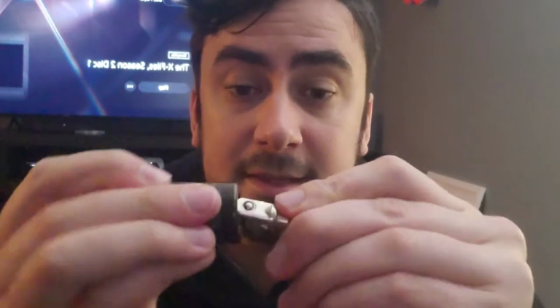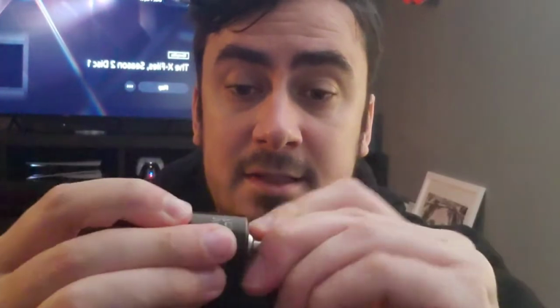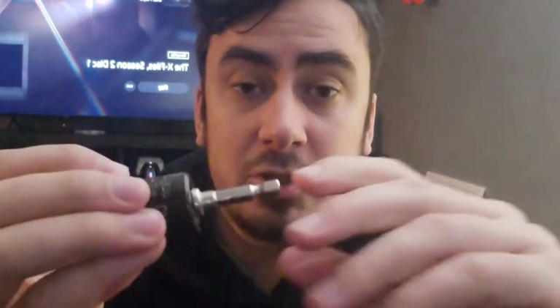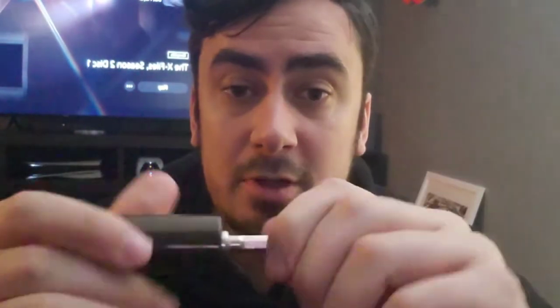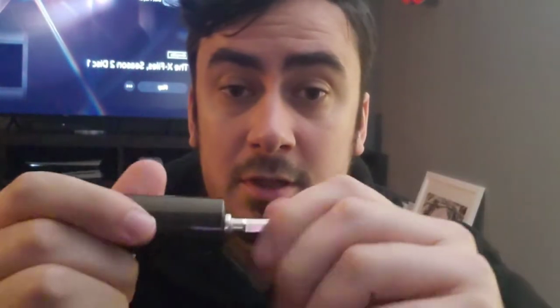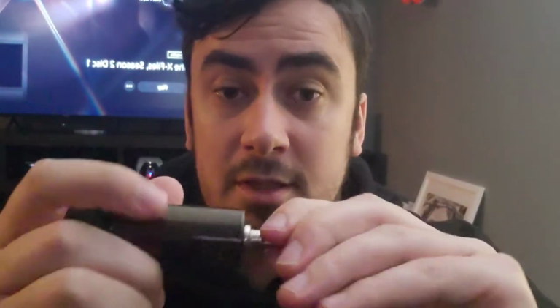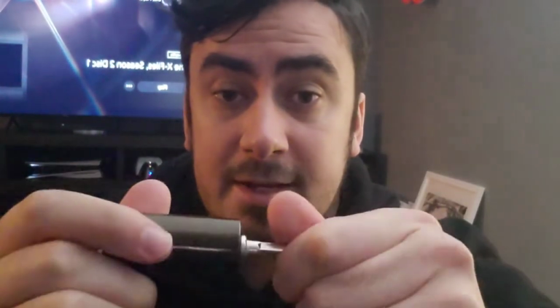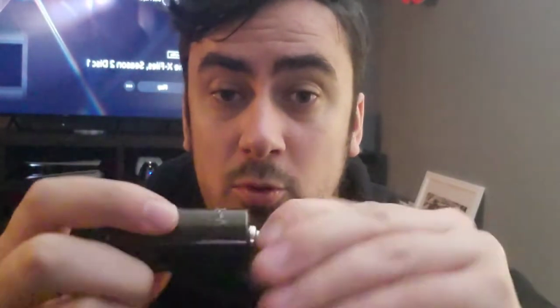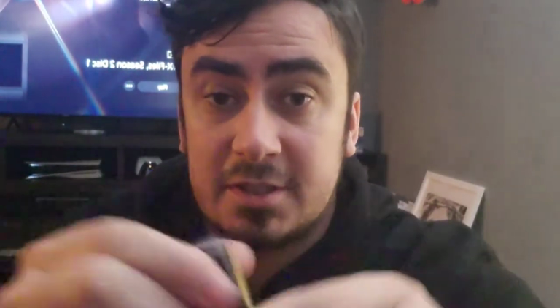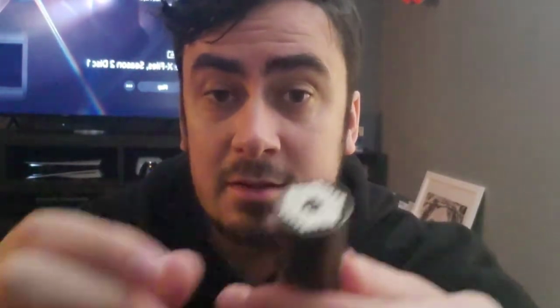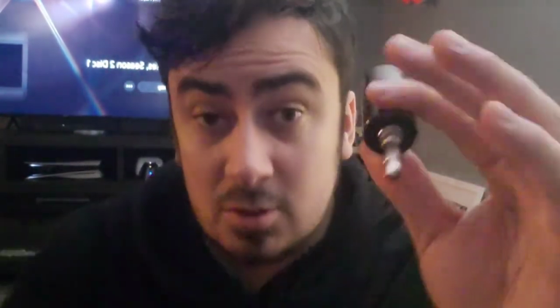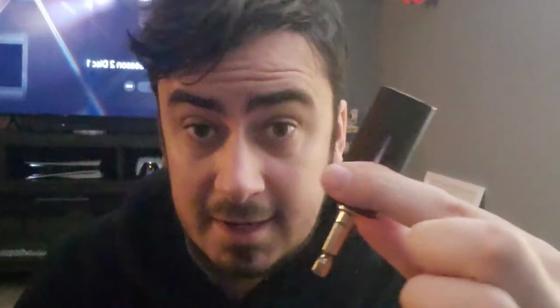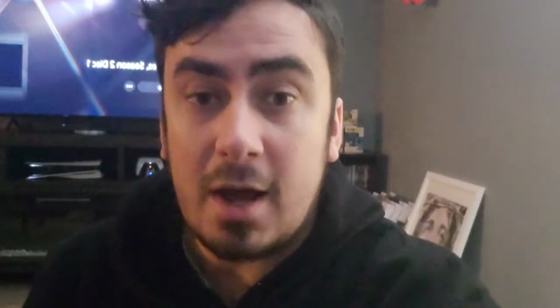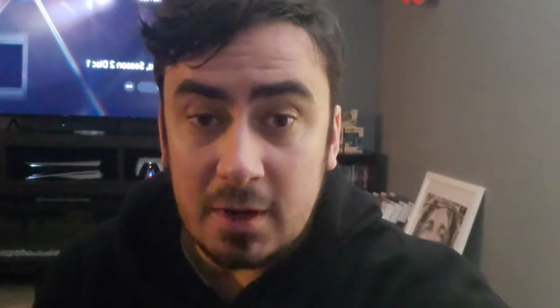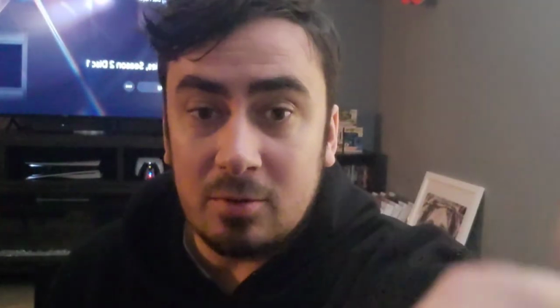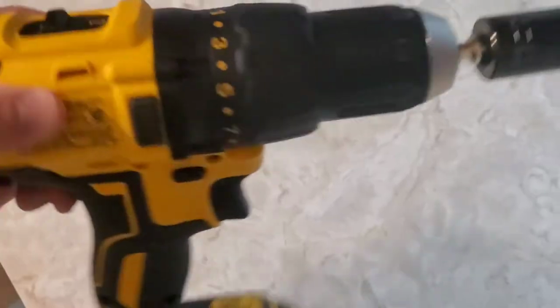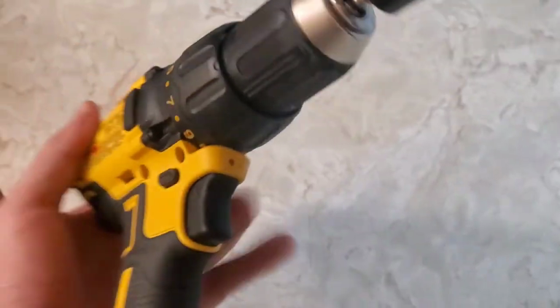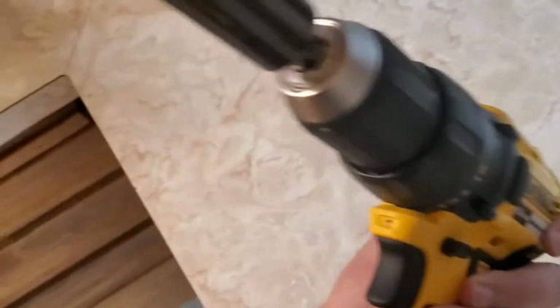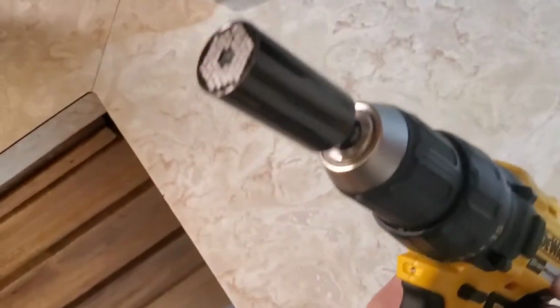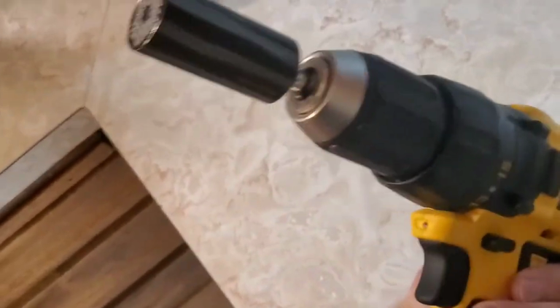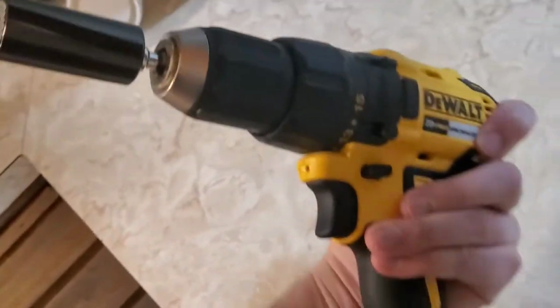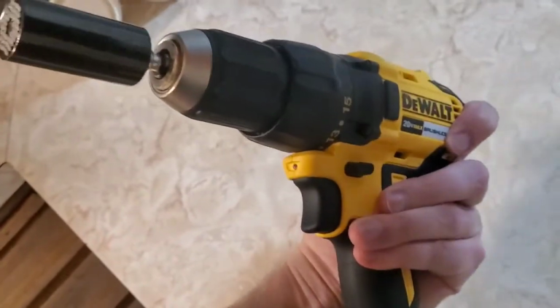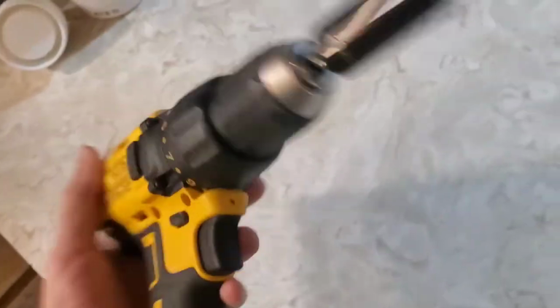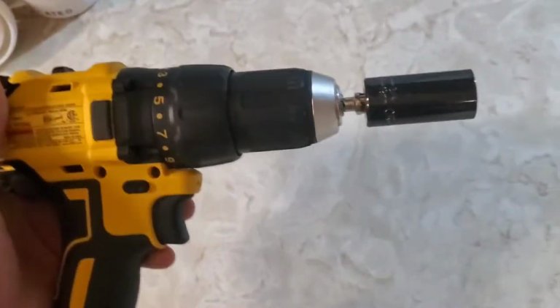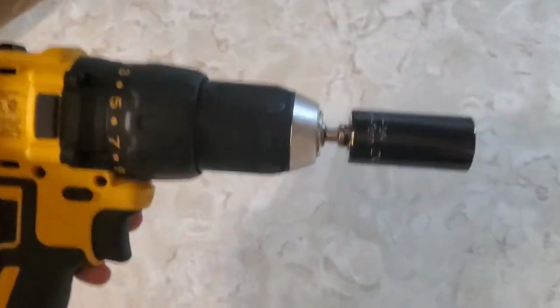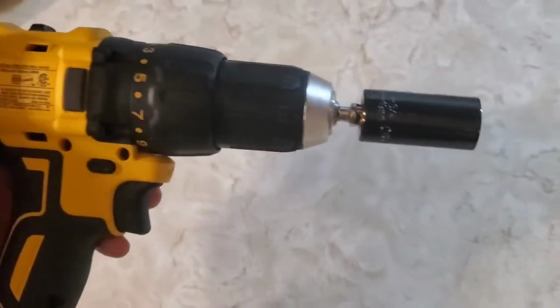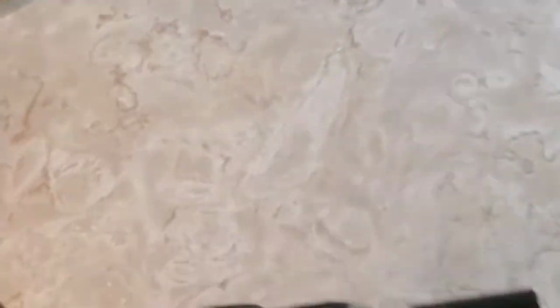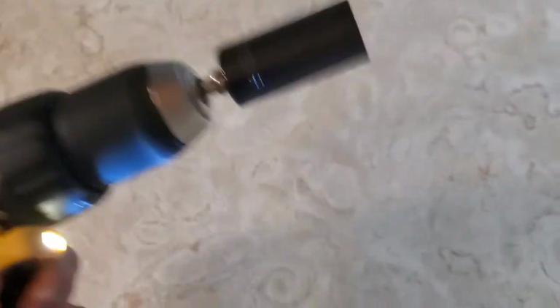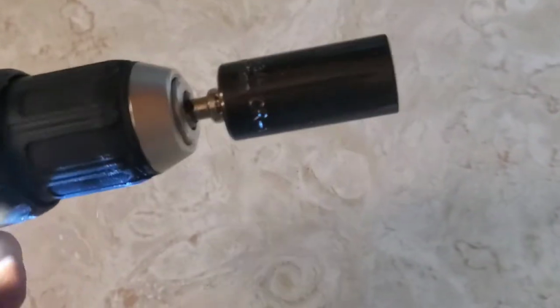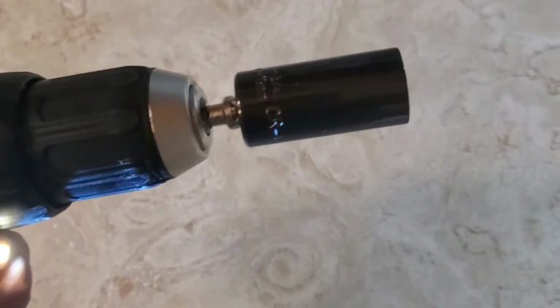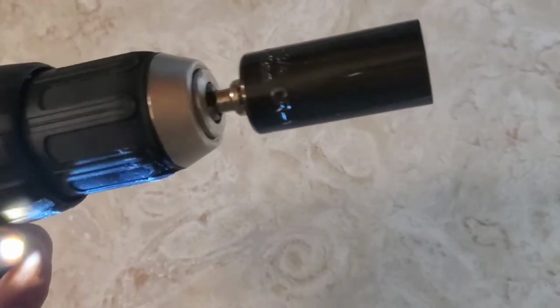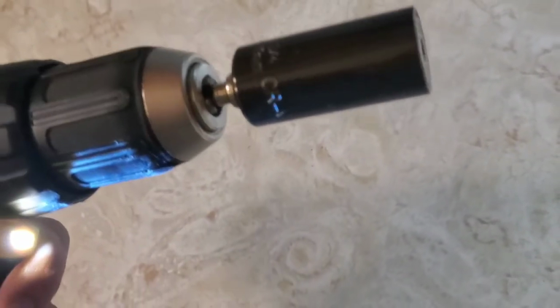Then you can connect this to your drill and tighten it or loosen it. Let's go ahead and try it out right now. Look how cool this attached to my drill — this looks awesome, we're ready to drill or un-drill.